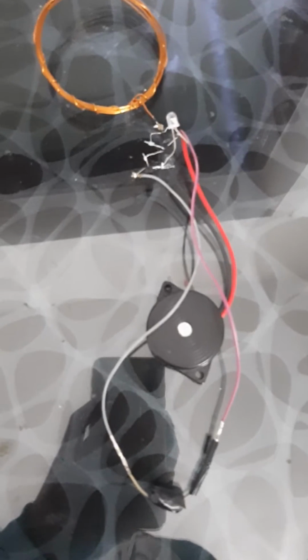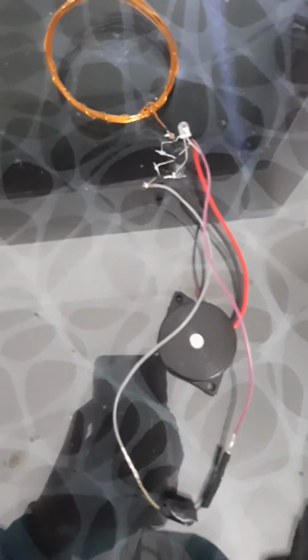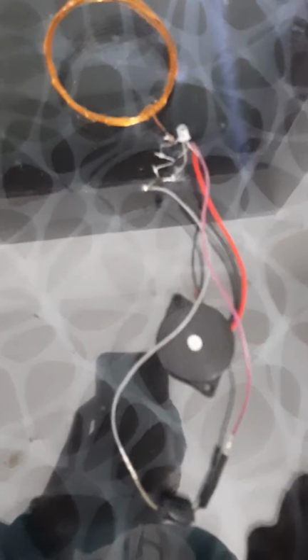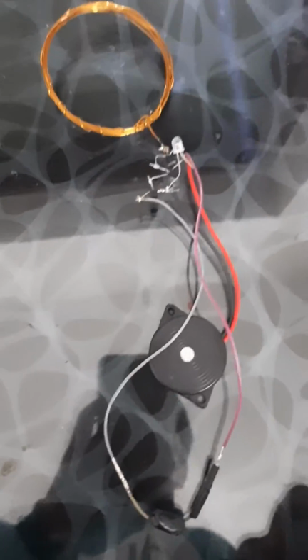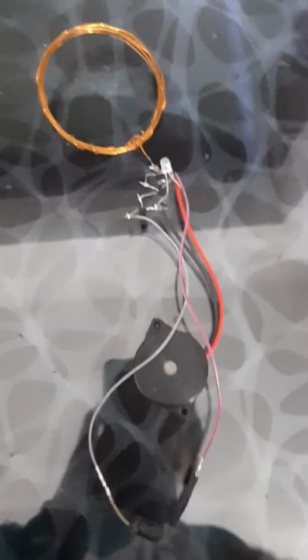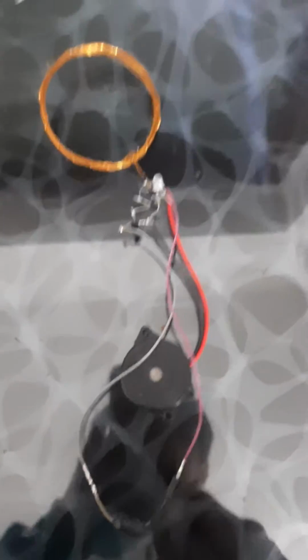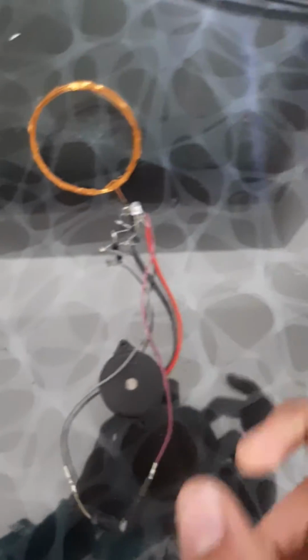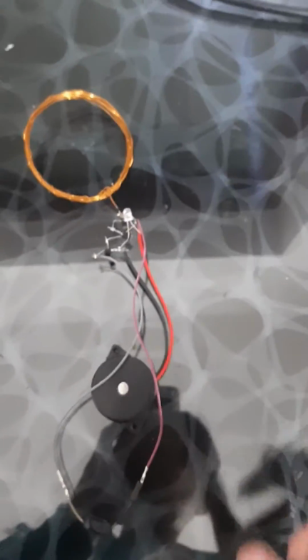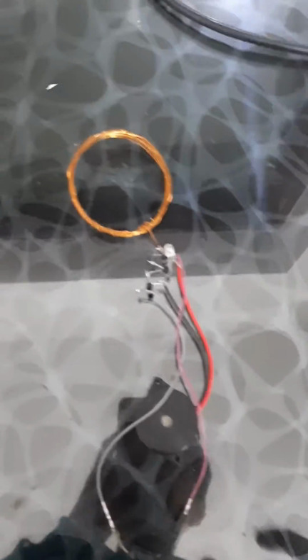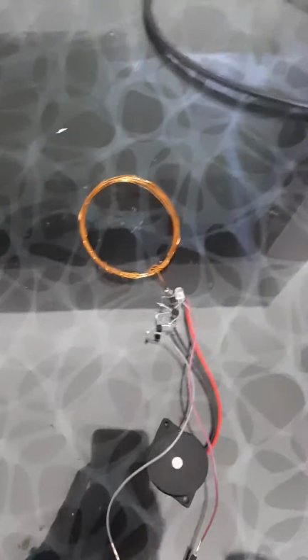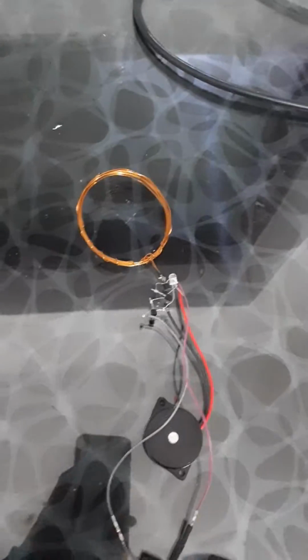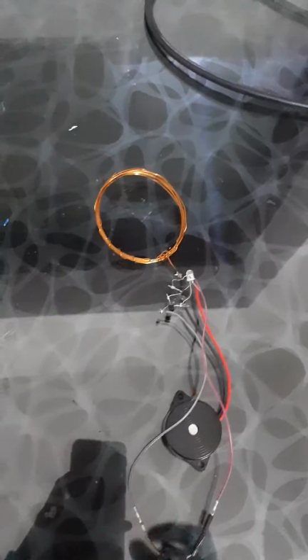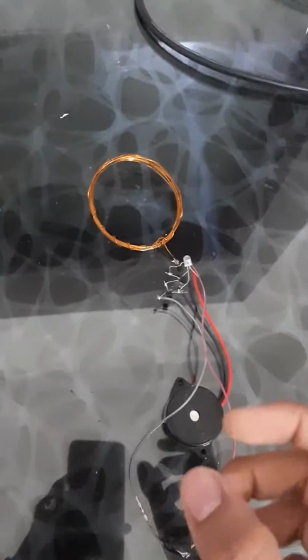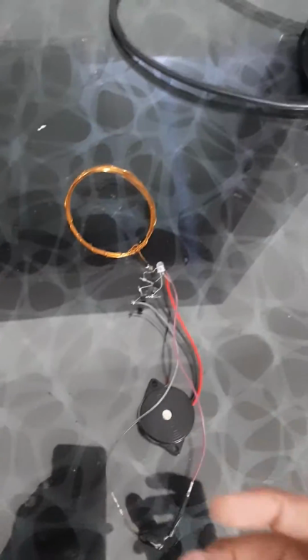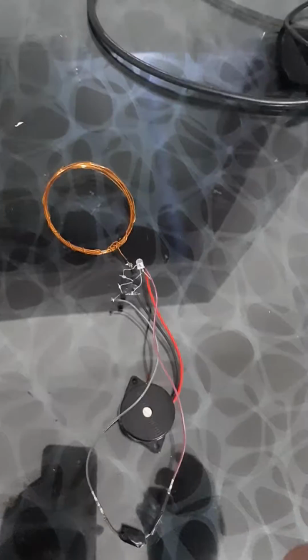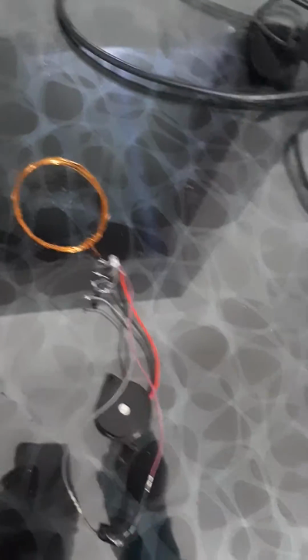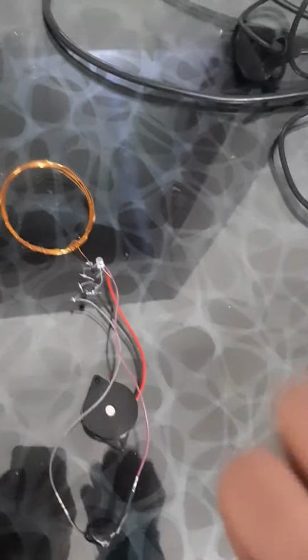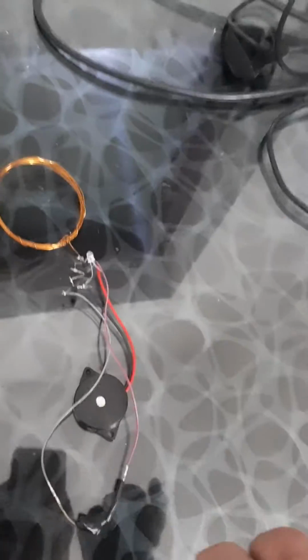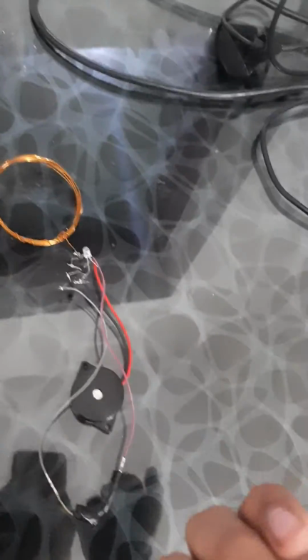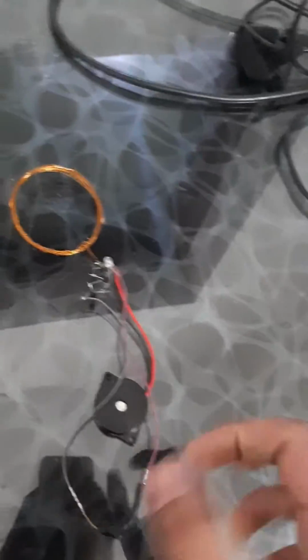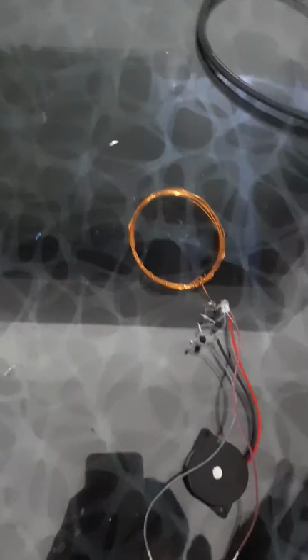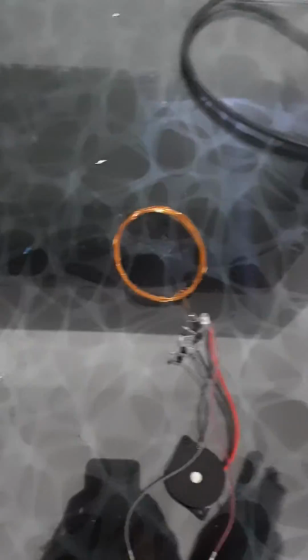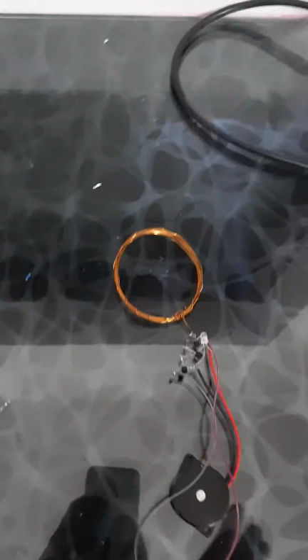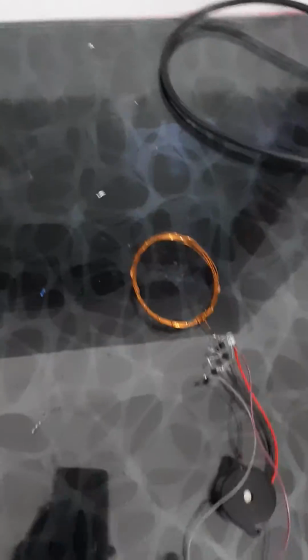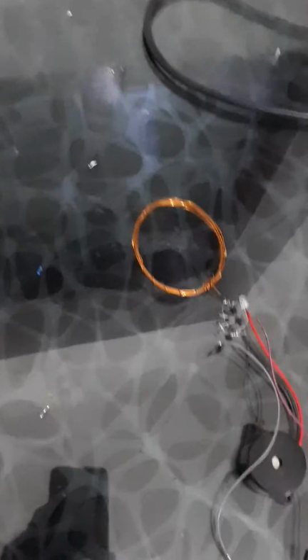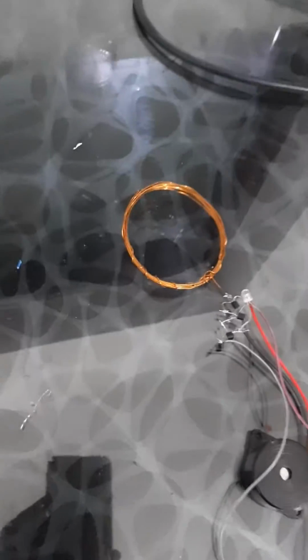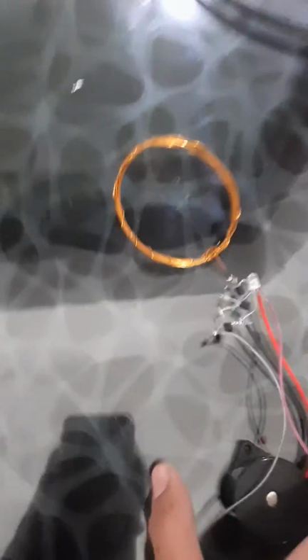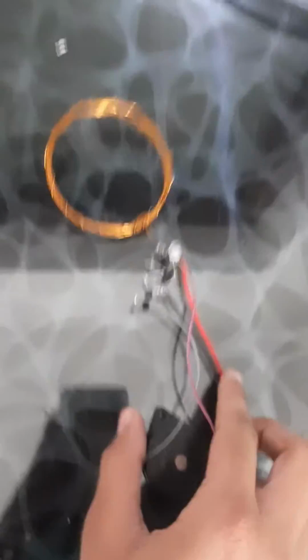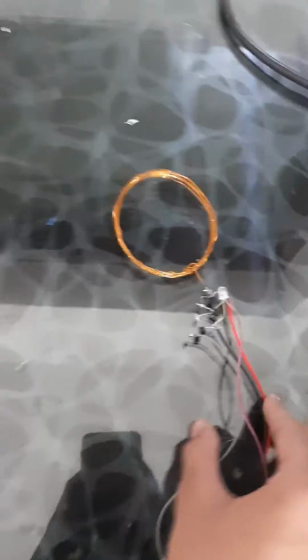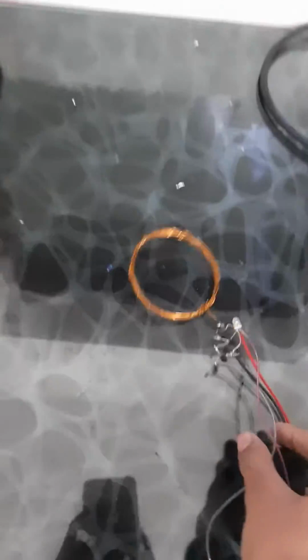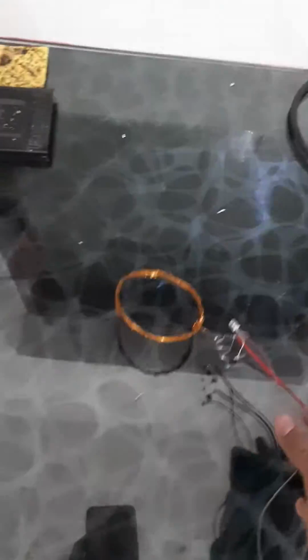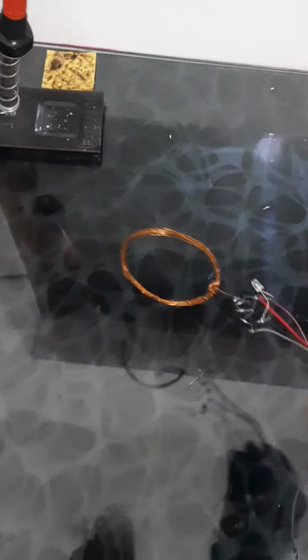Hello everyone, today I am going to show you how you can create your own magnetic field detector. Let's test it out first.